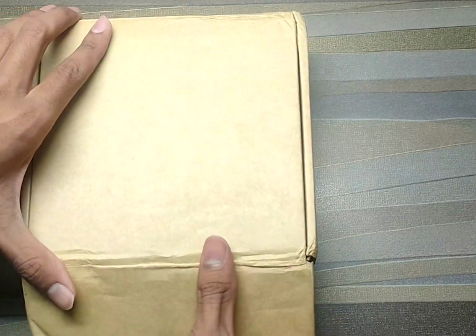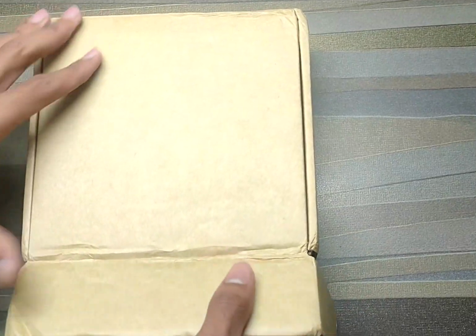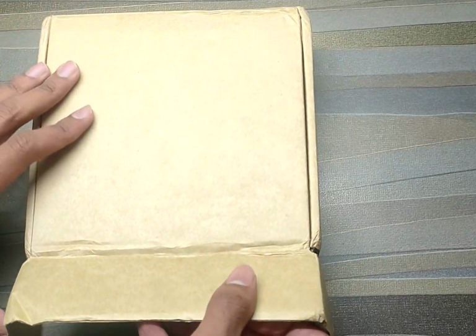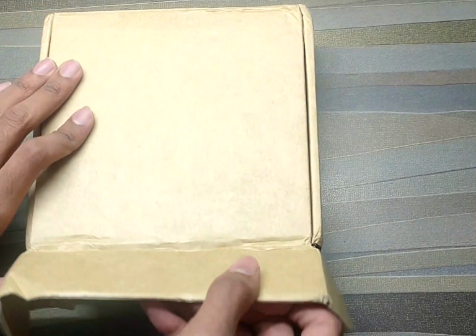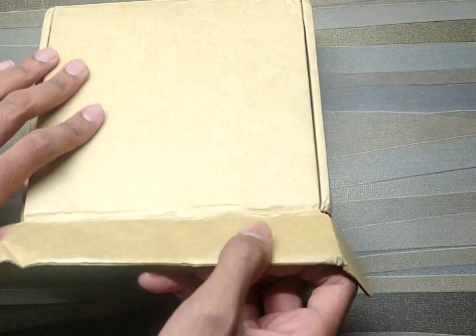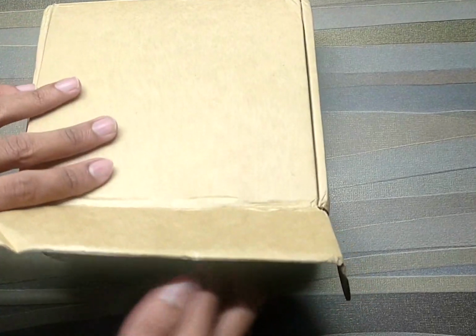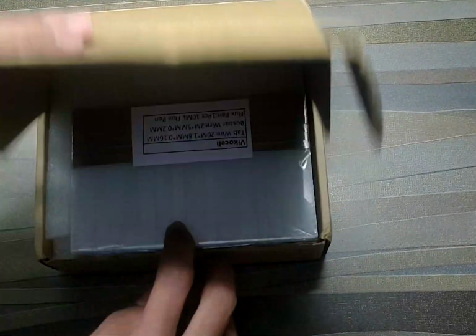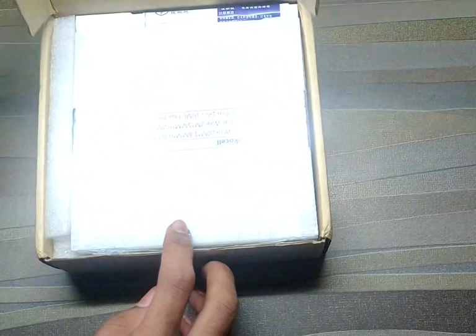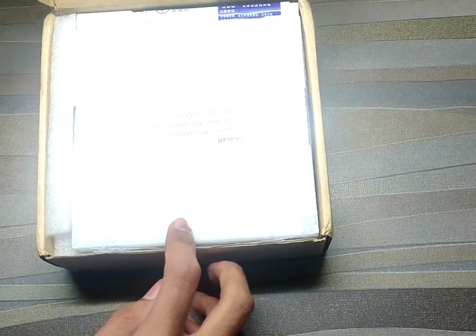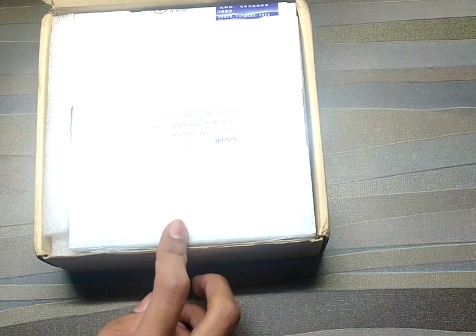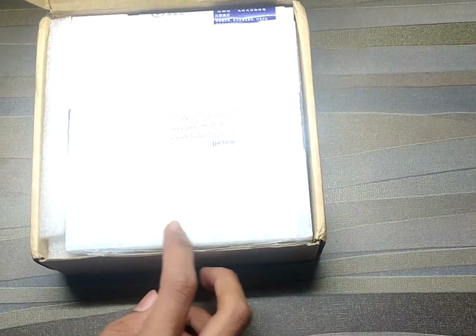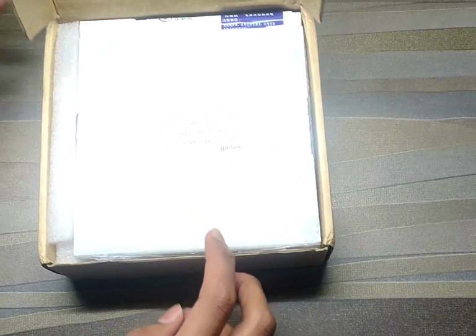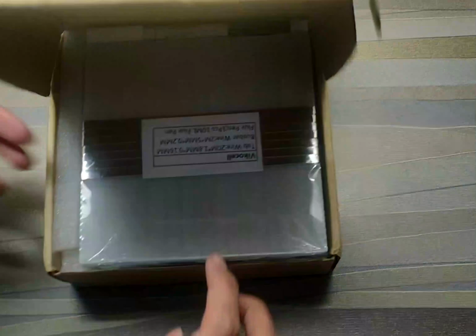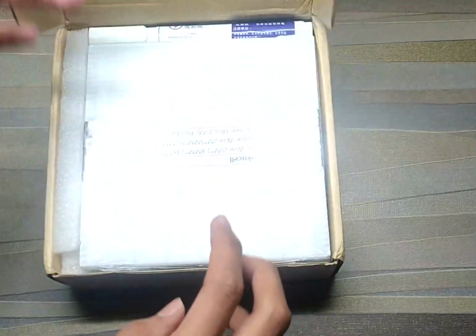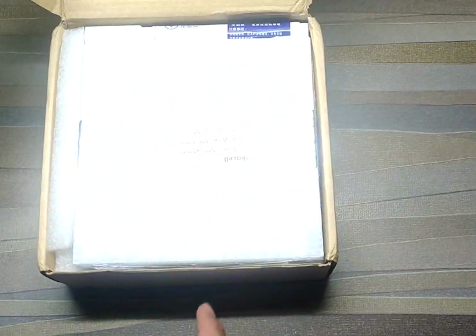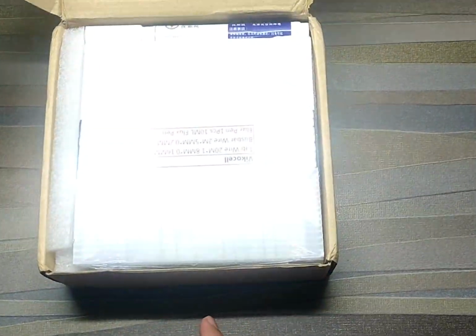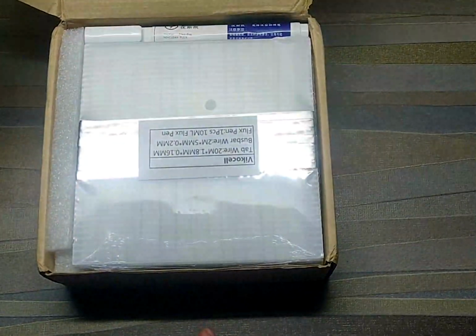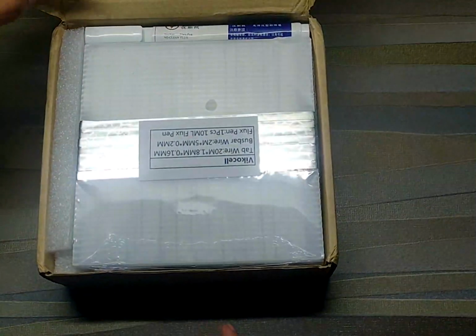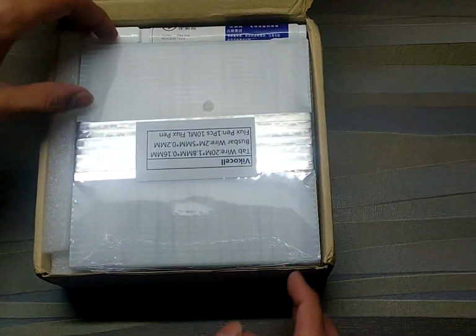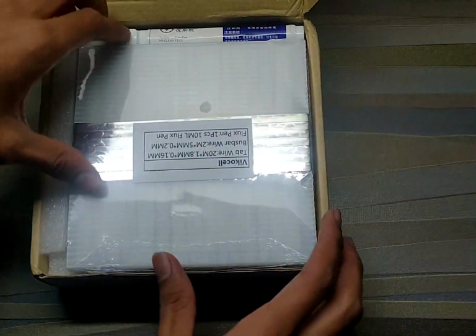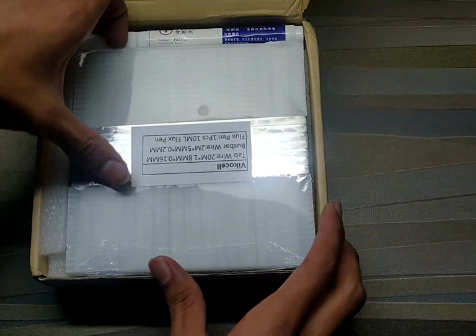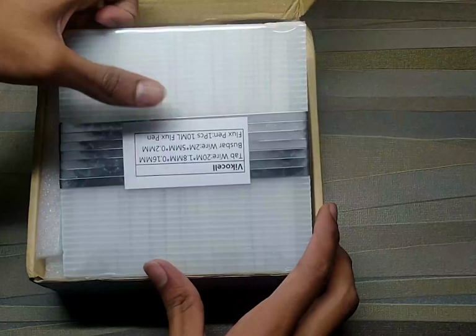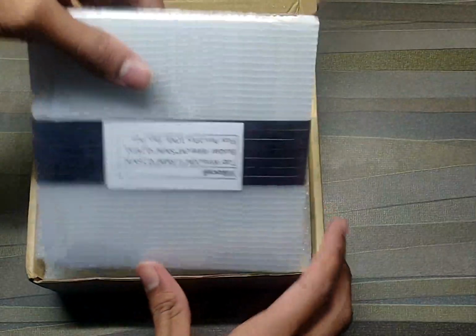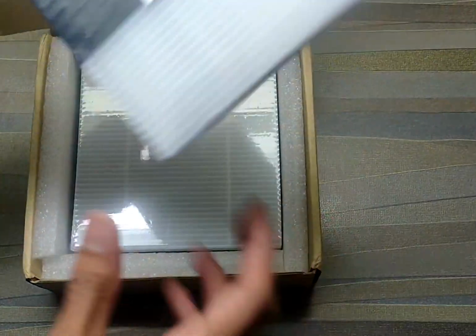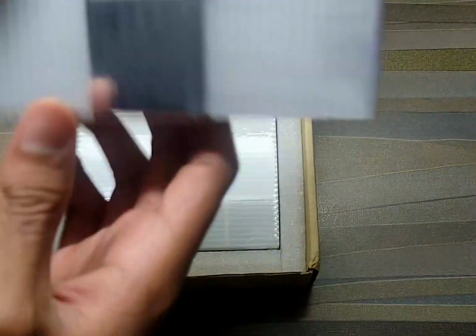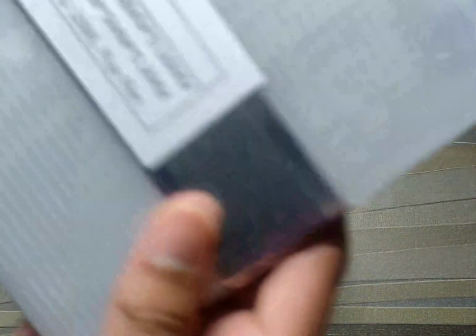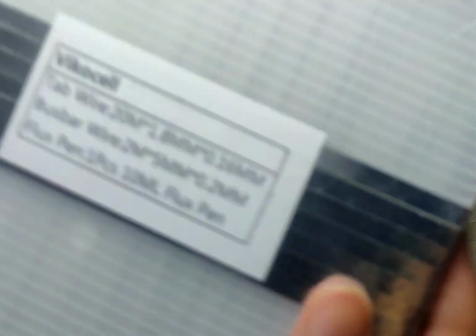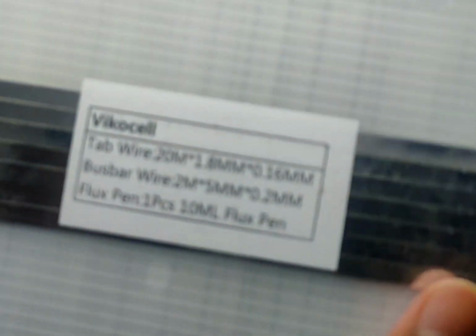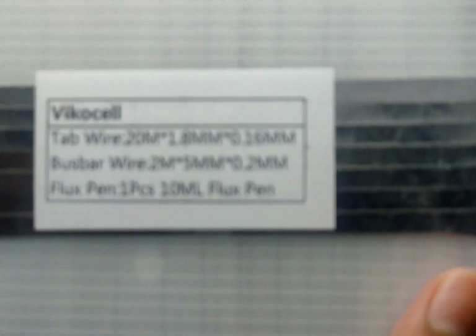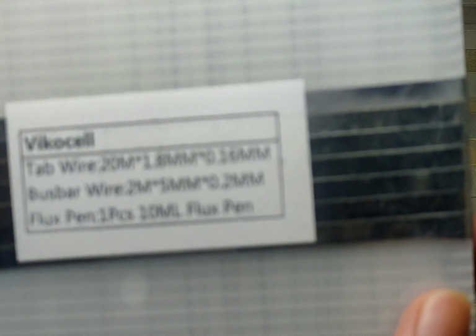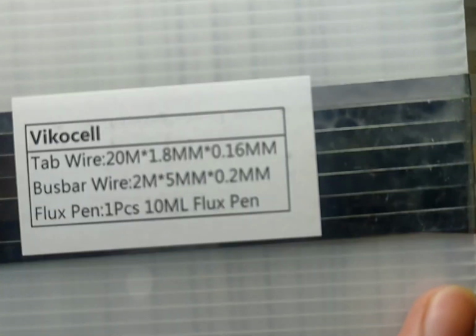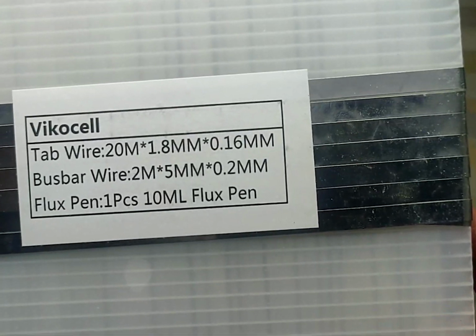Alright, so let's get started with the unboxing. The first thing we see on the top is the tabbing wire and the bus bar wire.